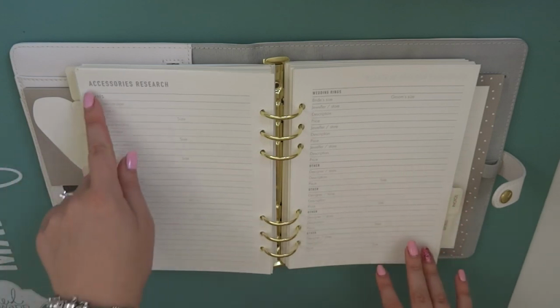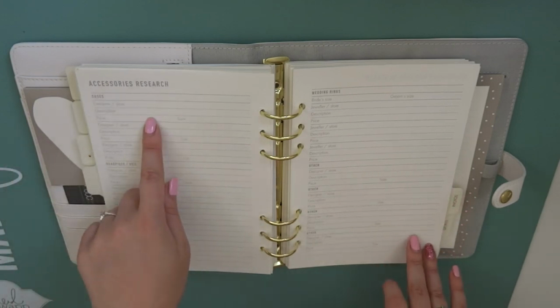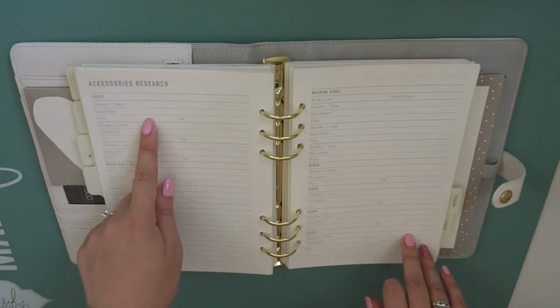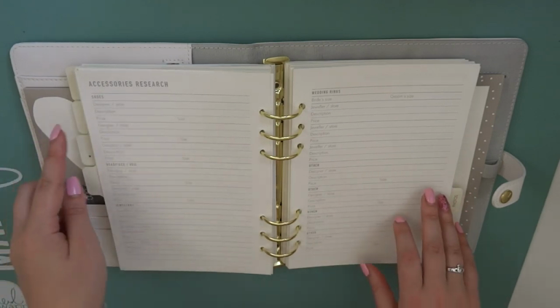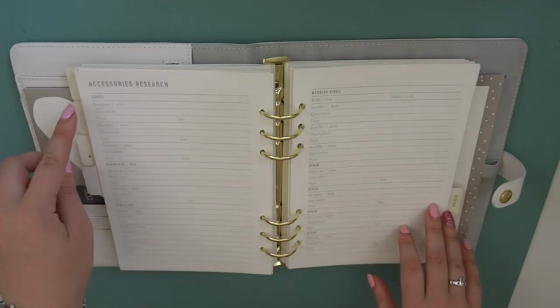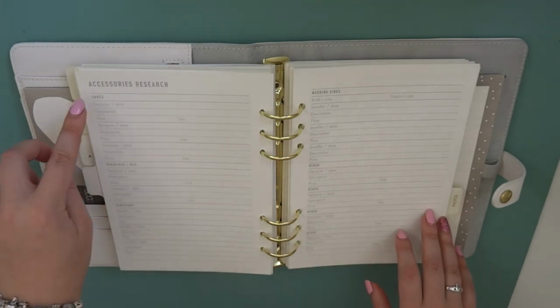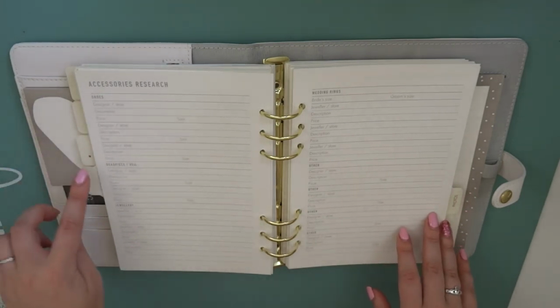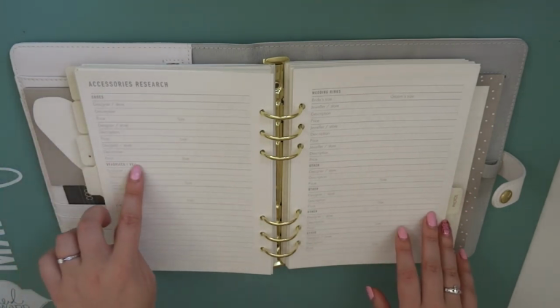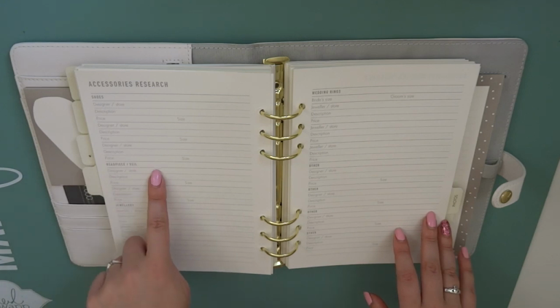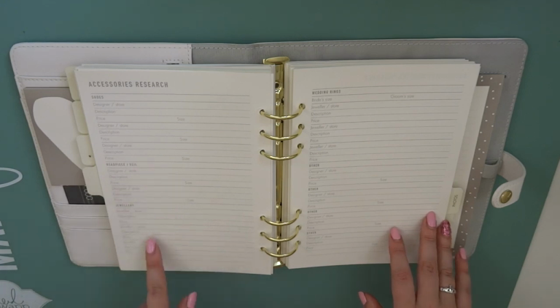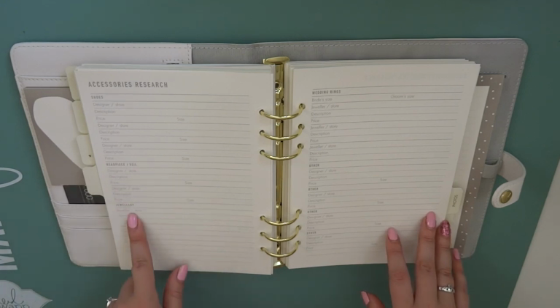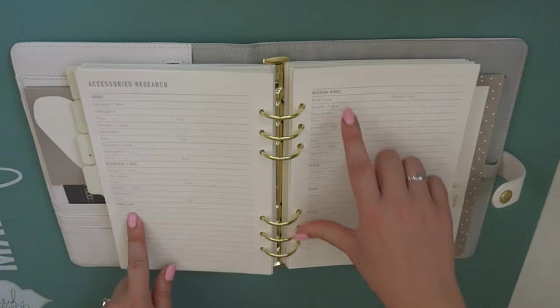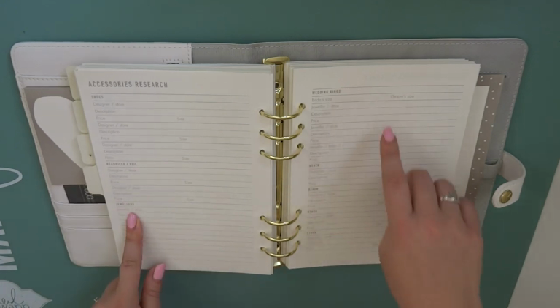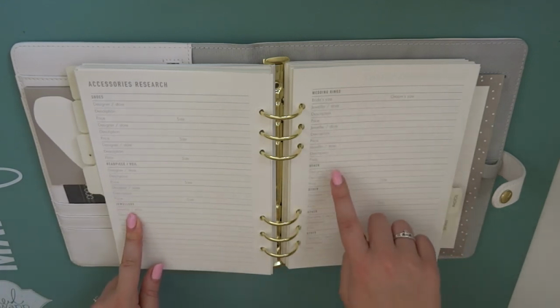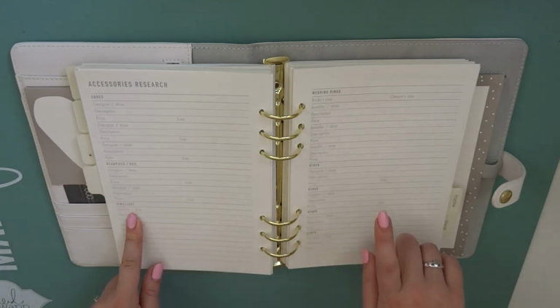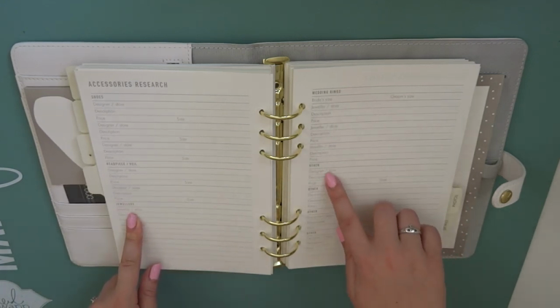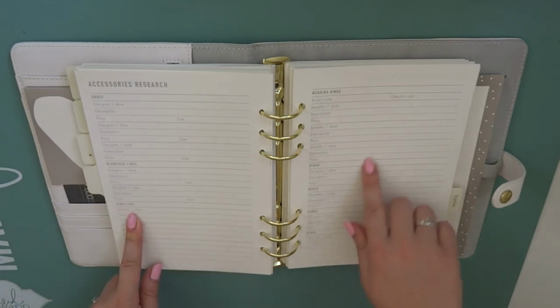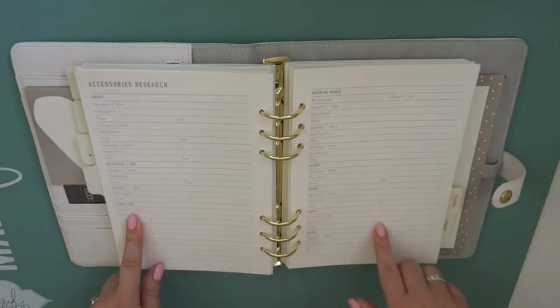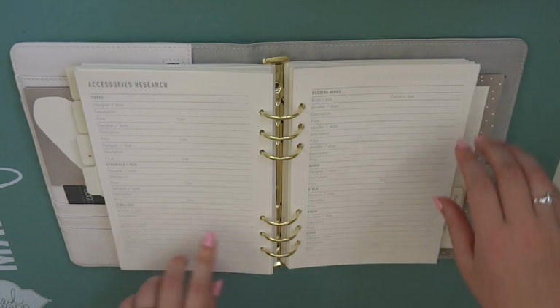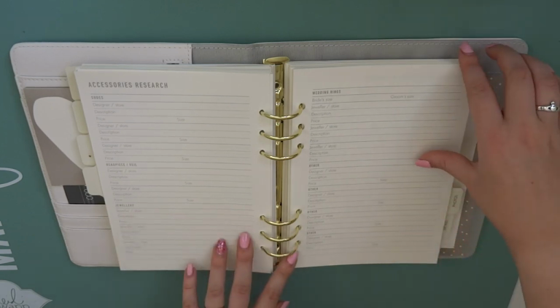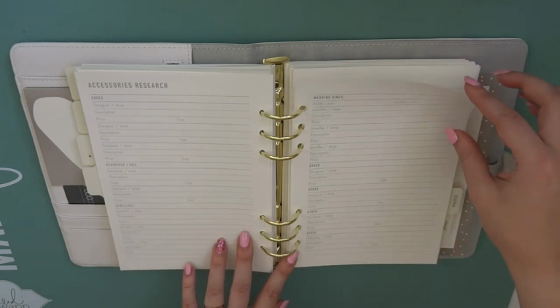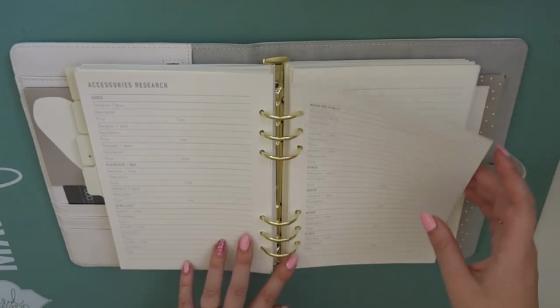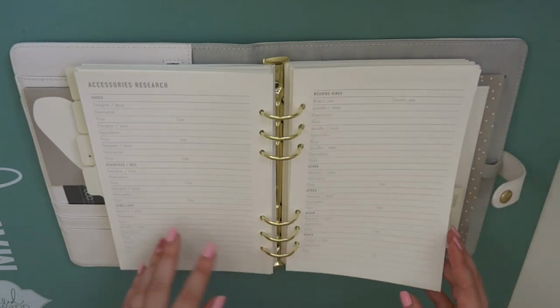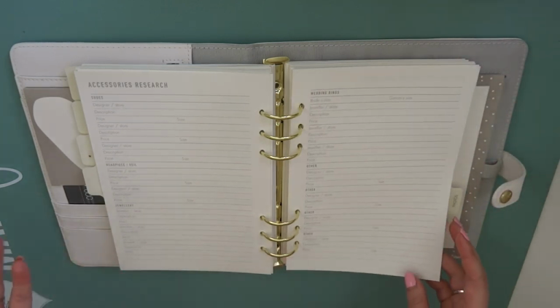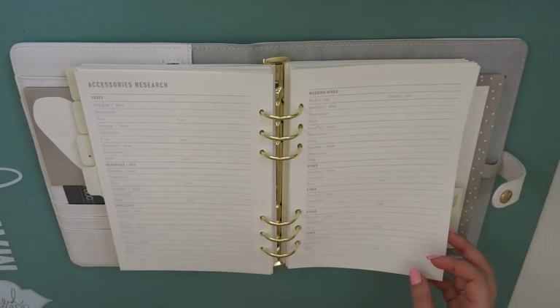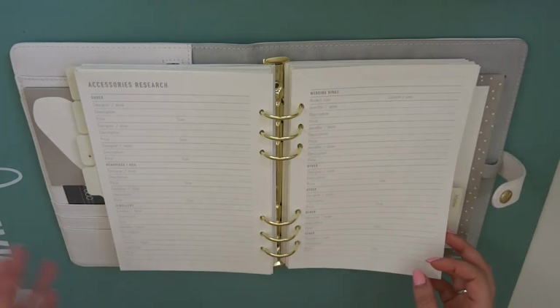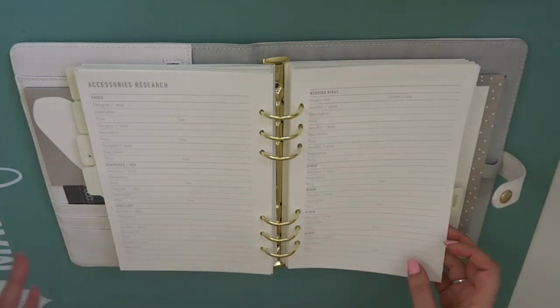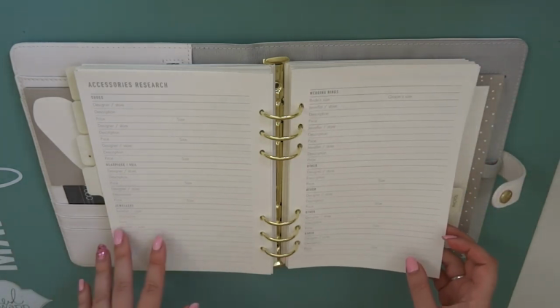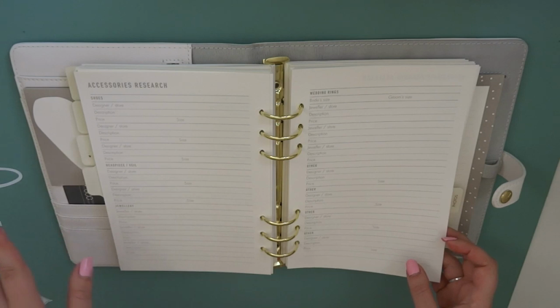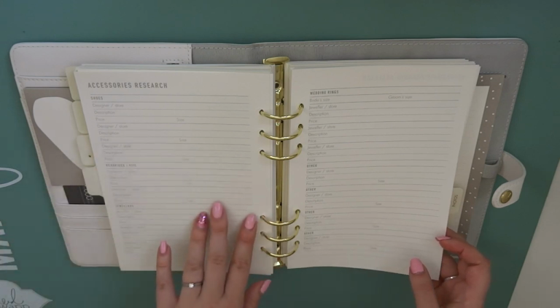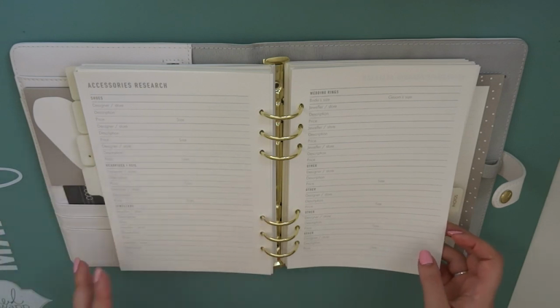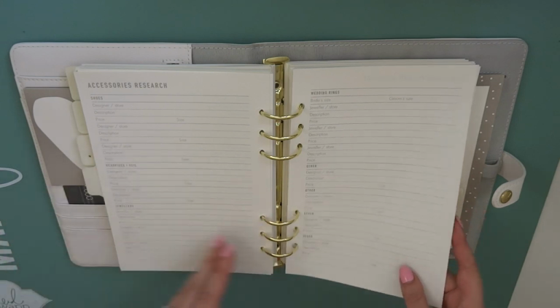Then we've got accessories research. So there's shoes, a headpiece or veil, jewellery, wedding rings, and several sections for other. So you can make a note of shoes you've tried on, things you might like, veils you've tried on, et cetera.